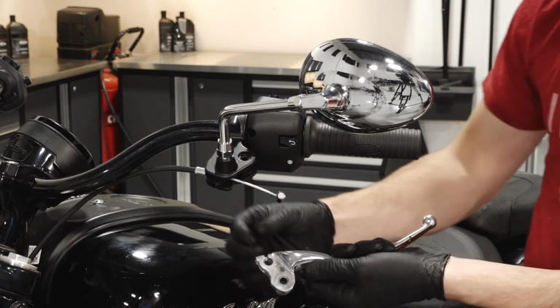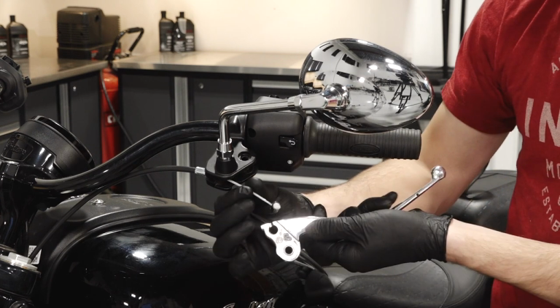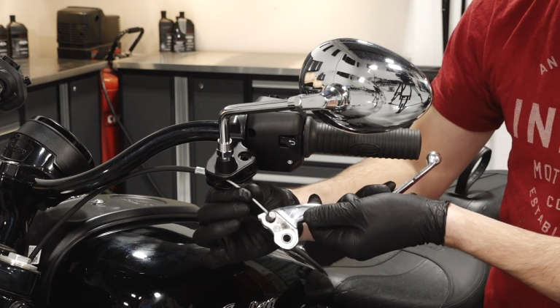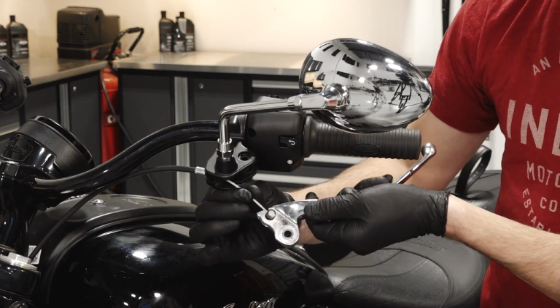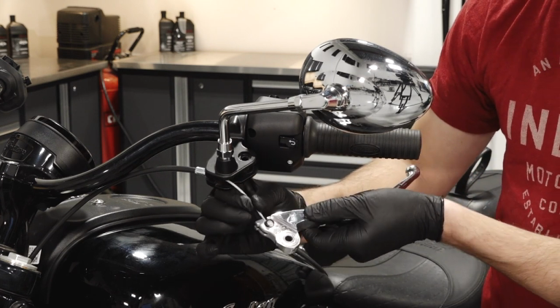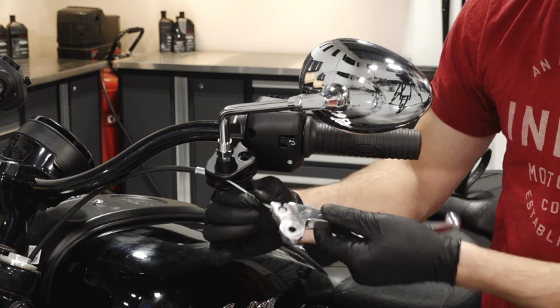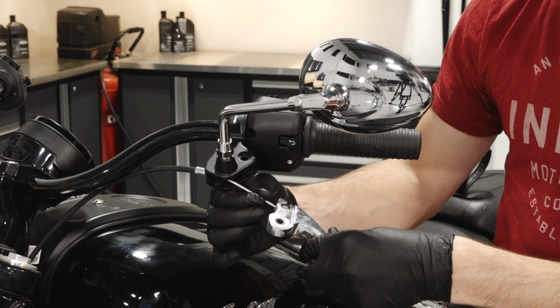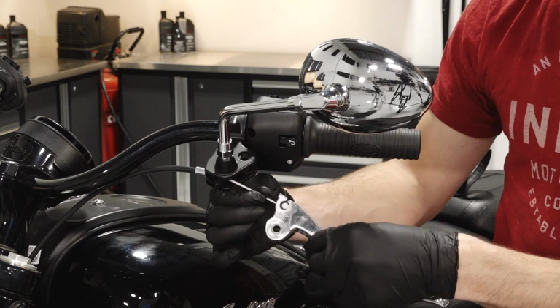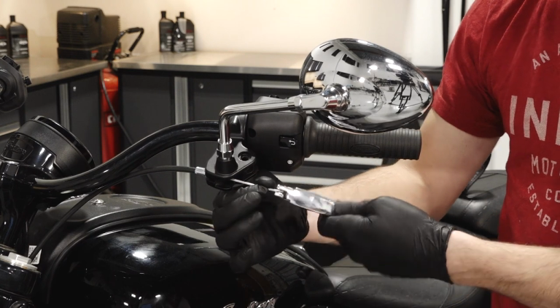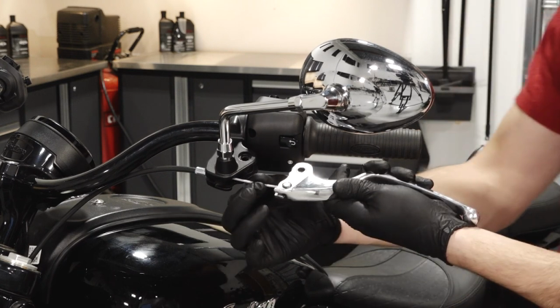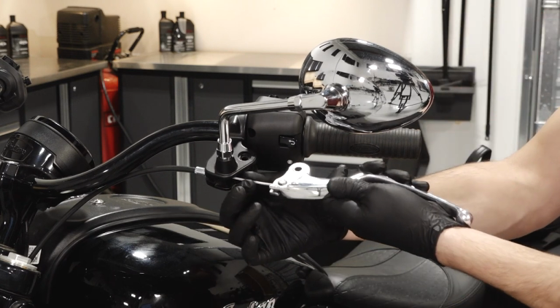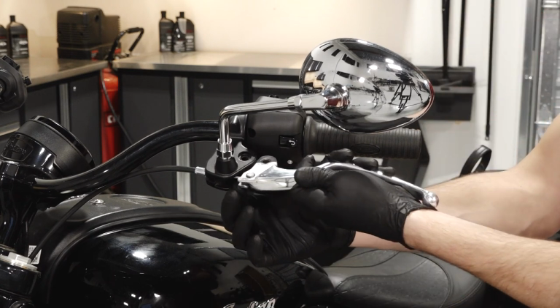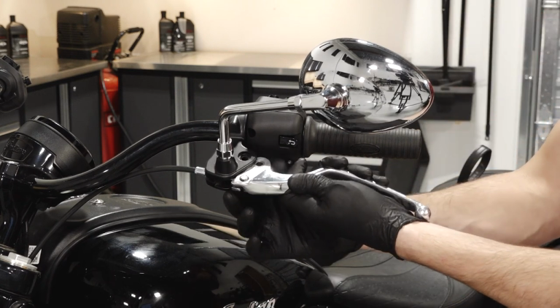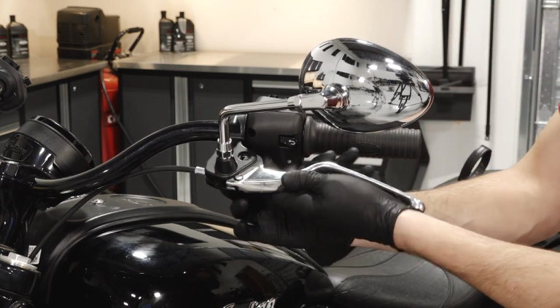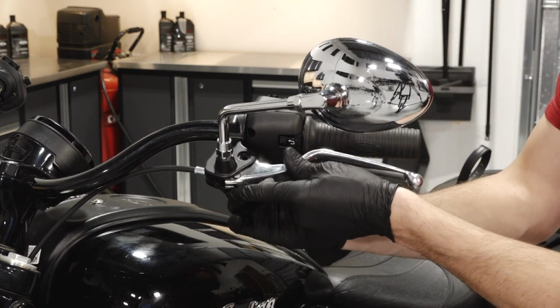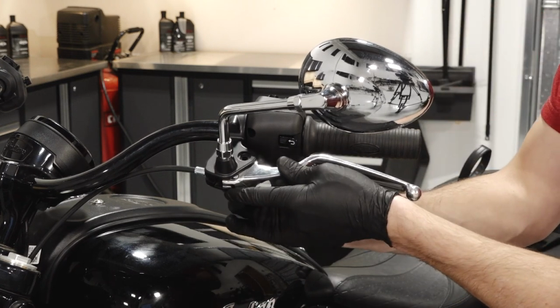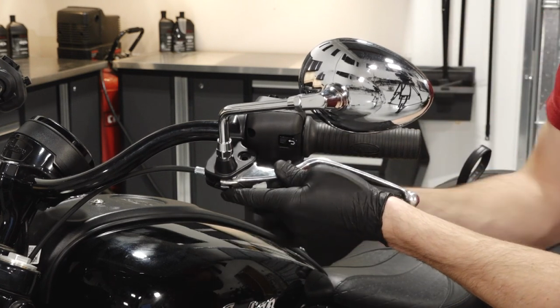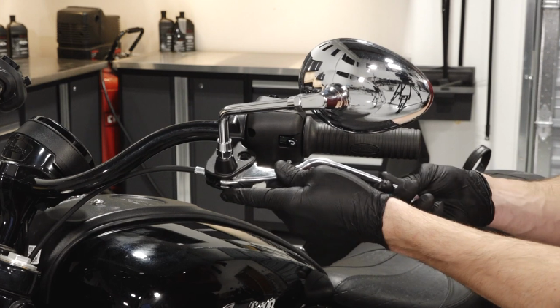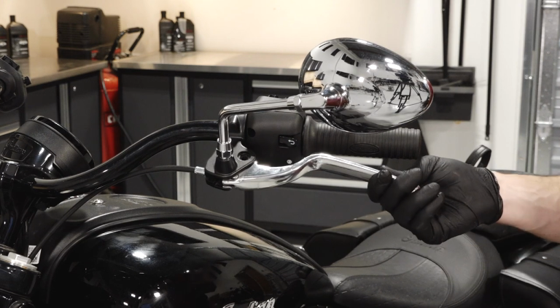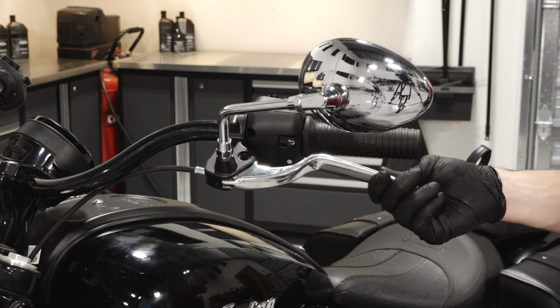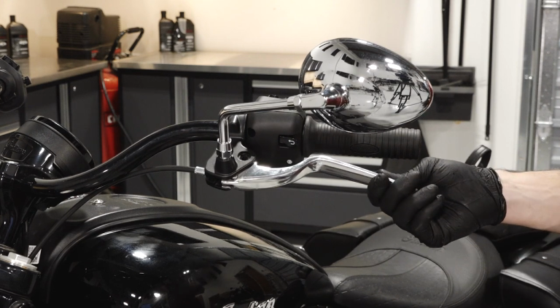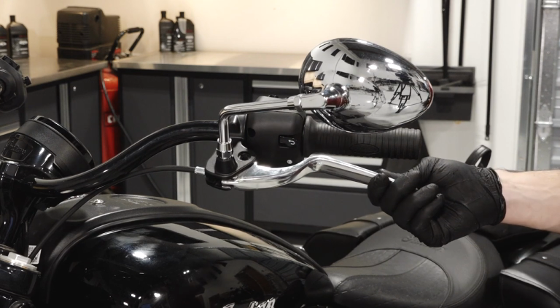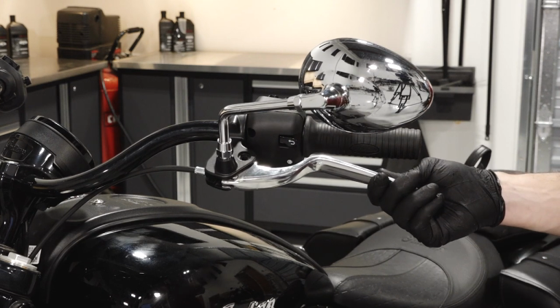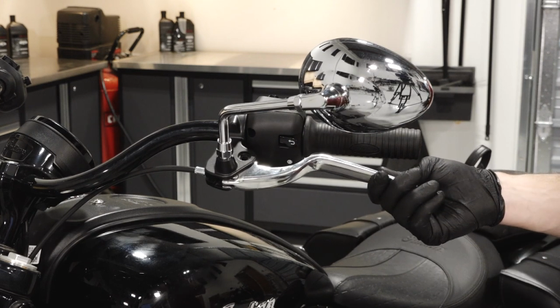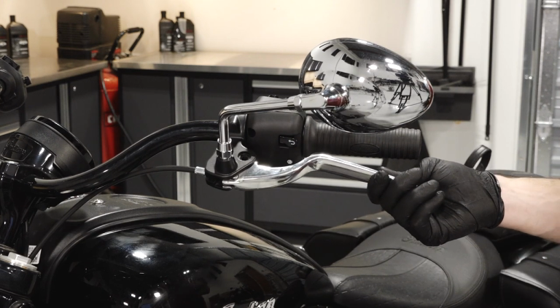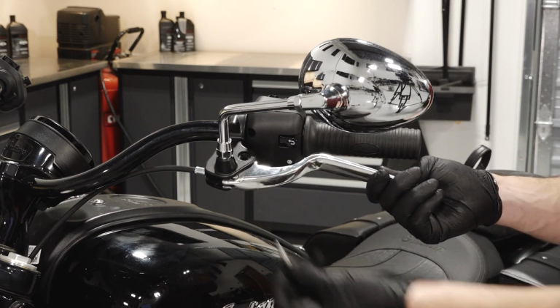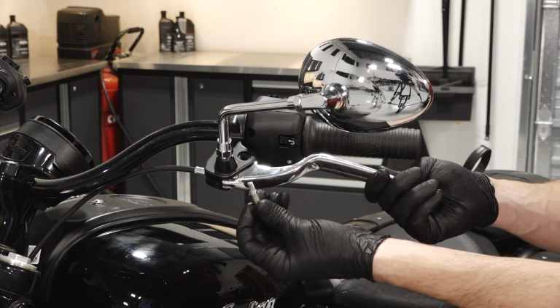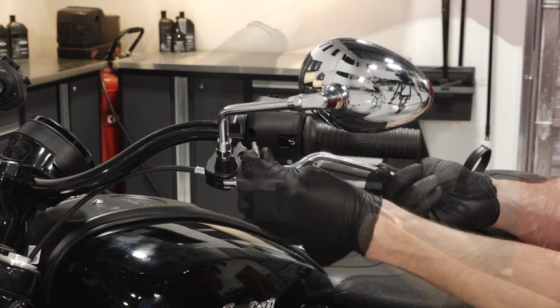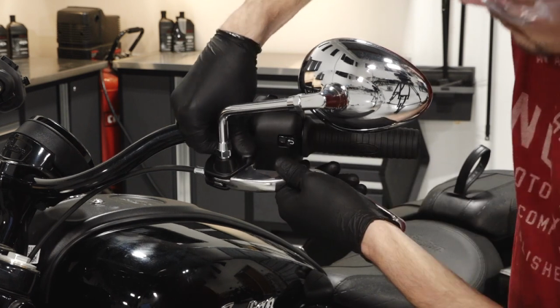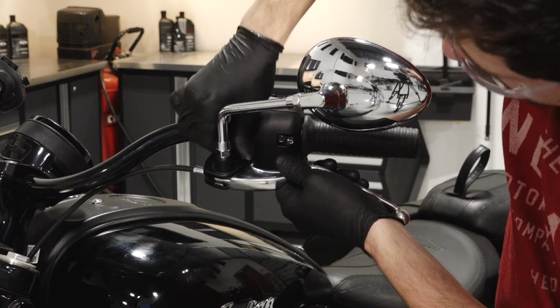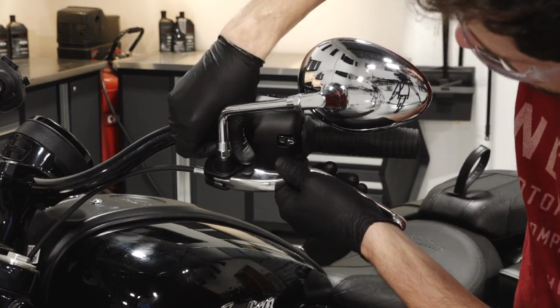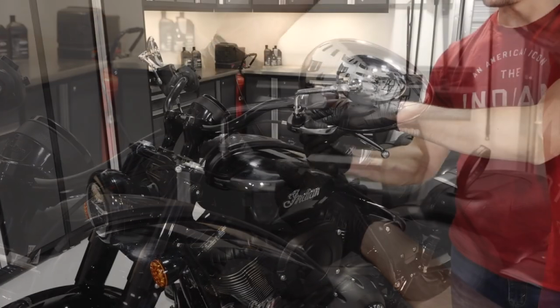Next, reinstall the clutch cable into the lever housing. Then install the clutch lever into the handlebar. Align the pivot pin hole. Reinstall the pivot pin fully and reinstall the nut.